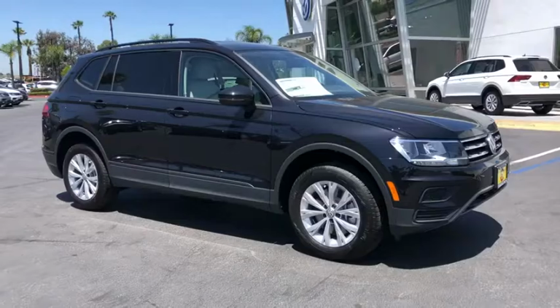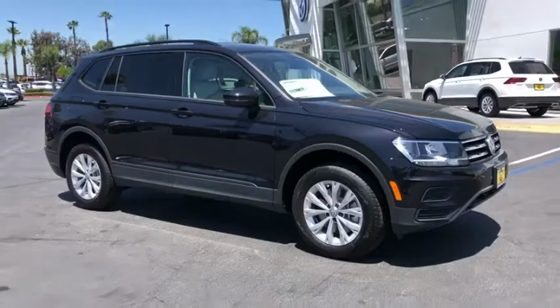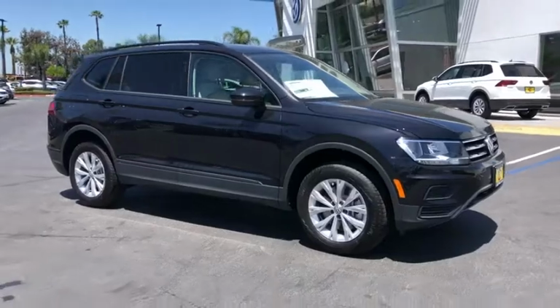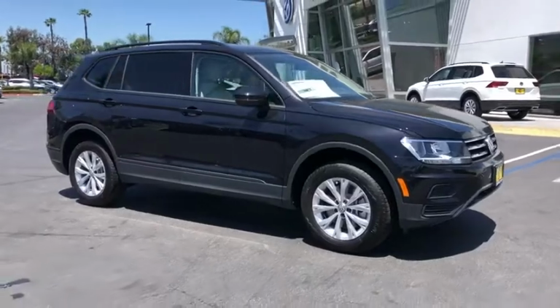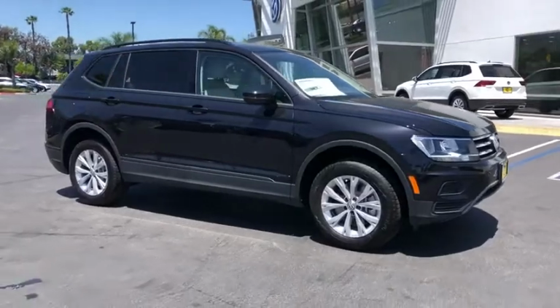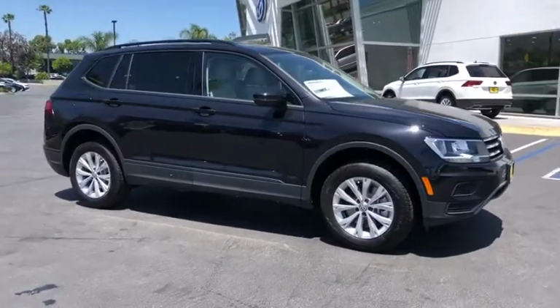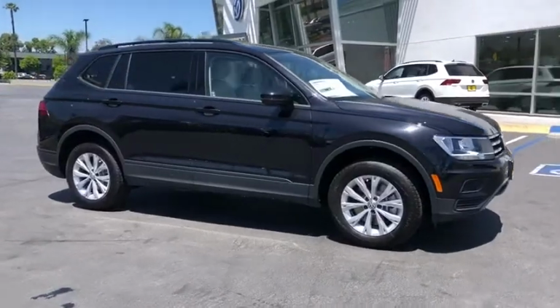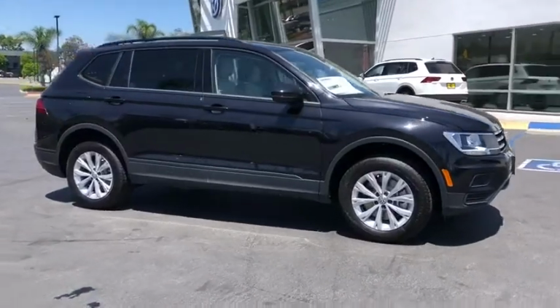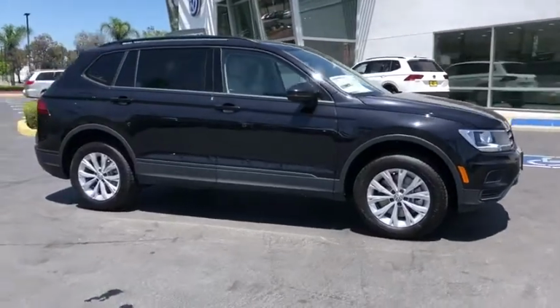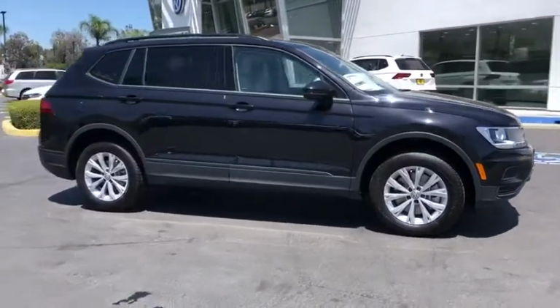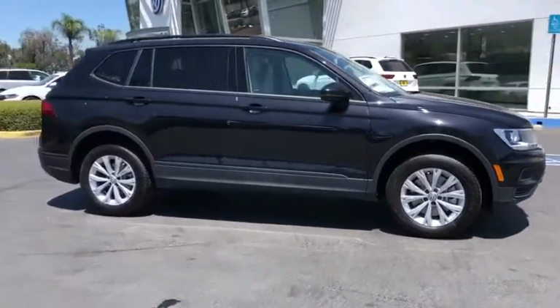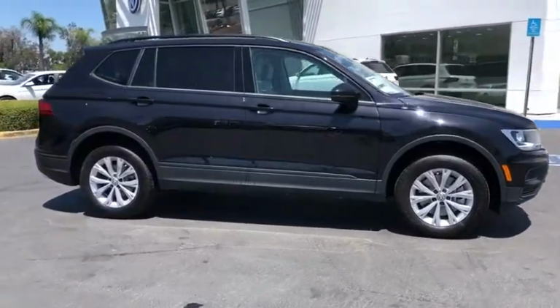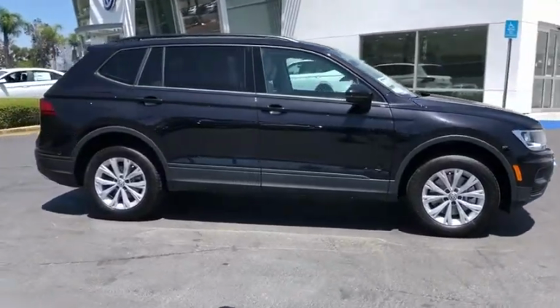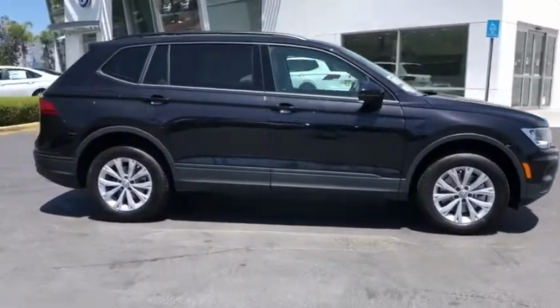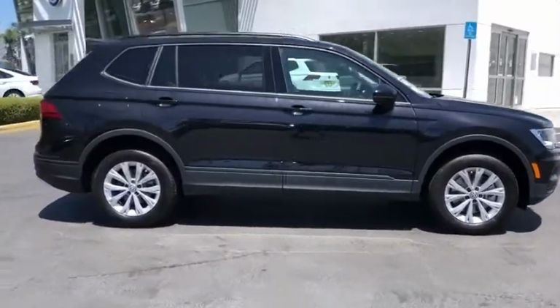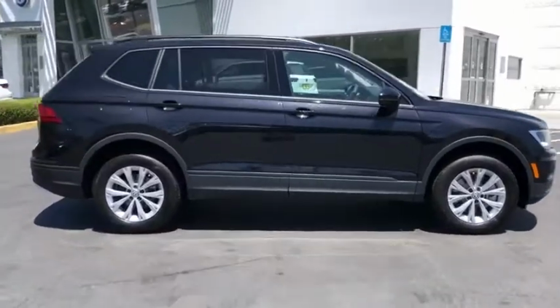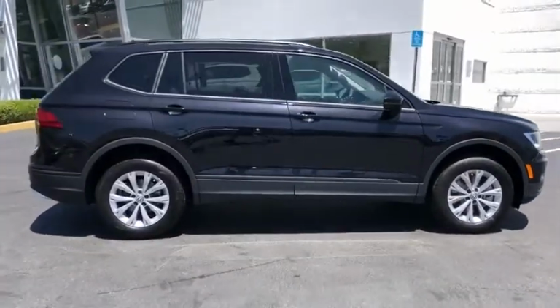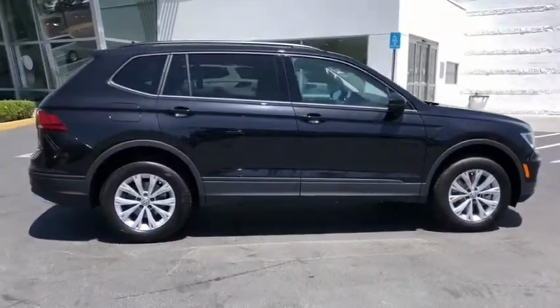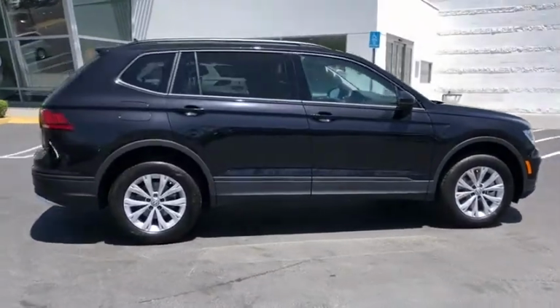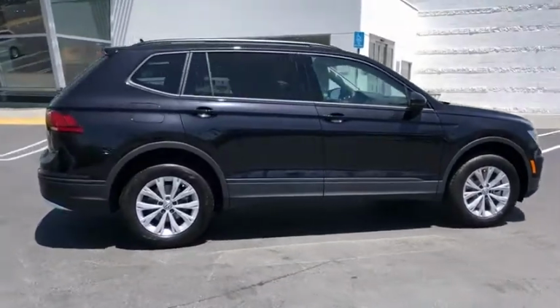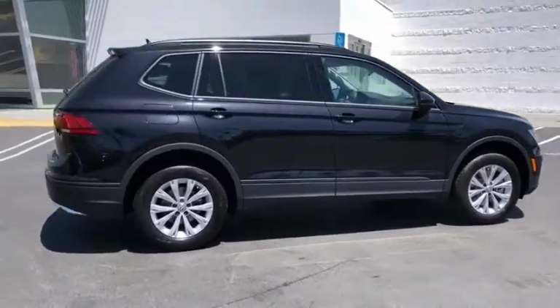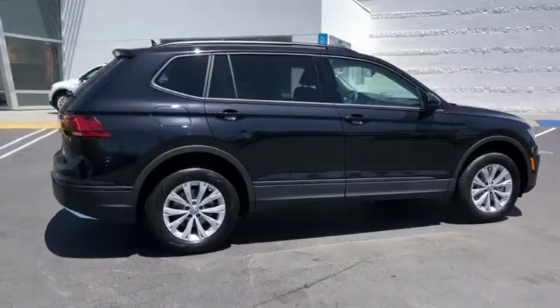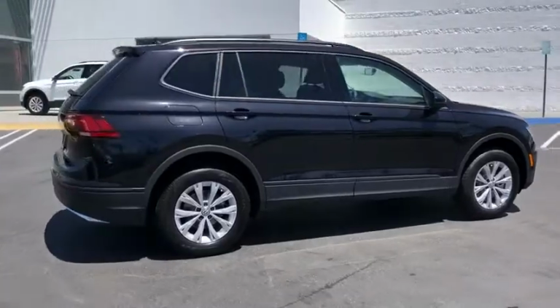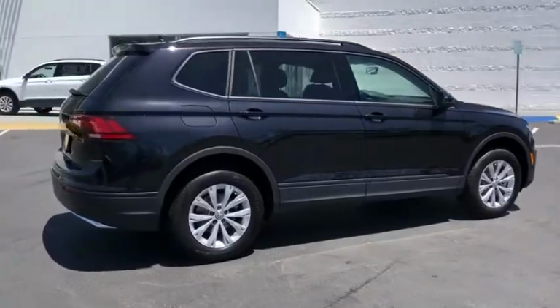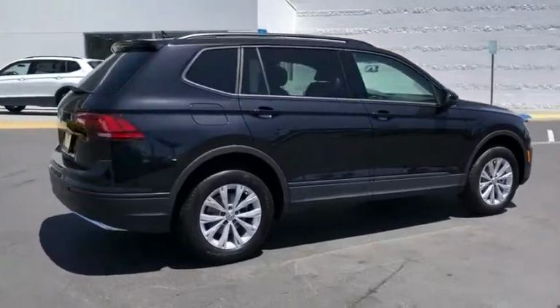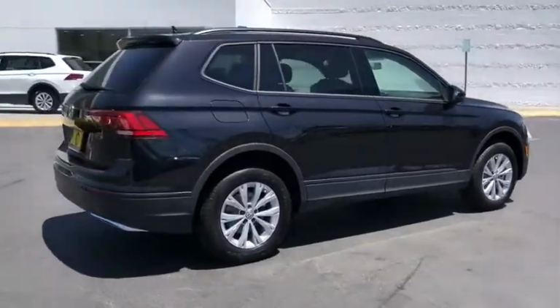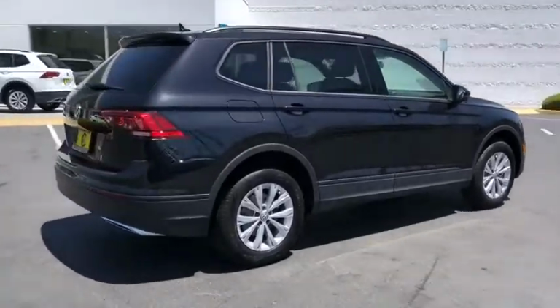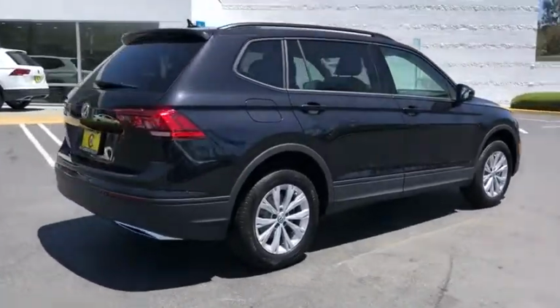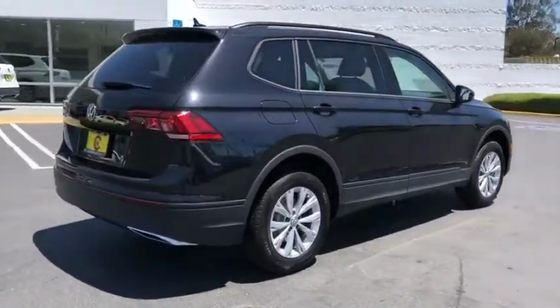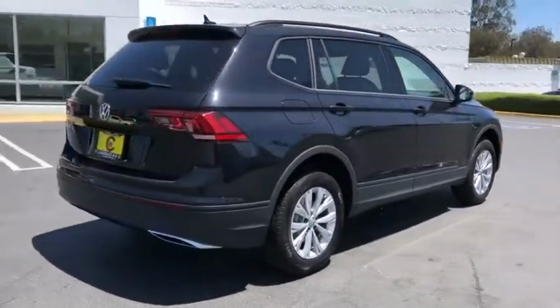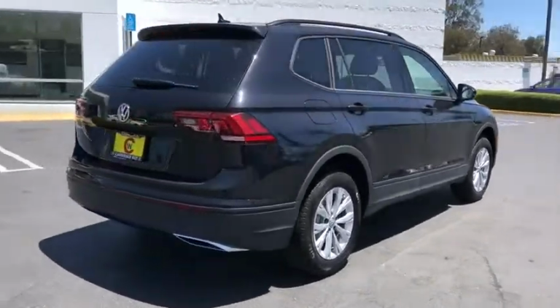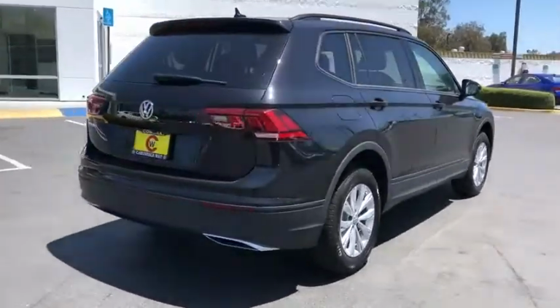Come test drive the 2020 Volkswagen Tiguan. With the Volkswagen Tiguan, it's good to be turbo. Turbo with class.